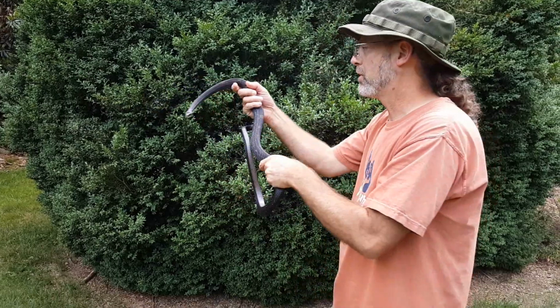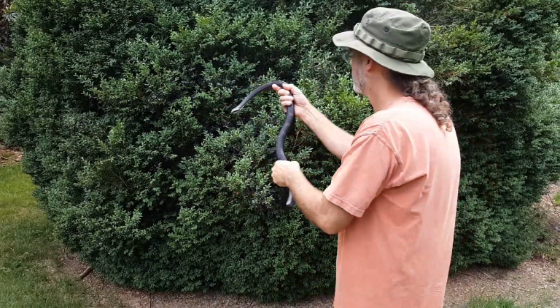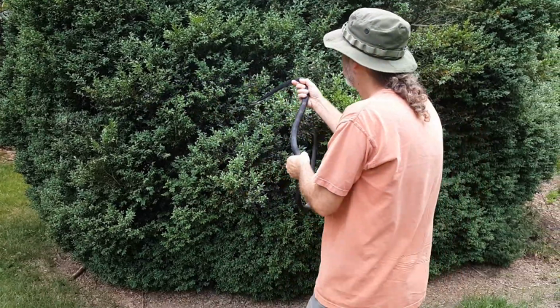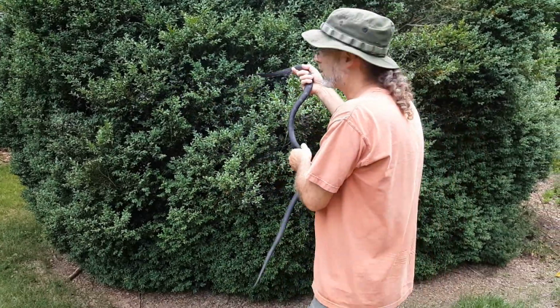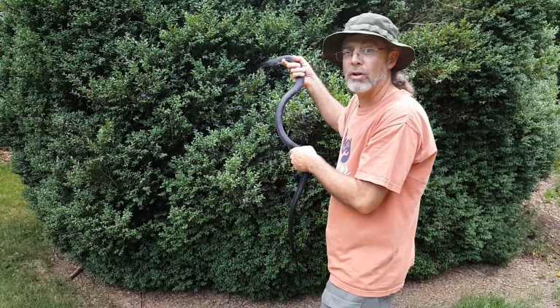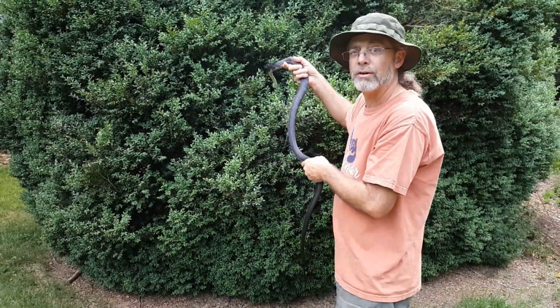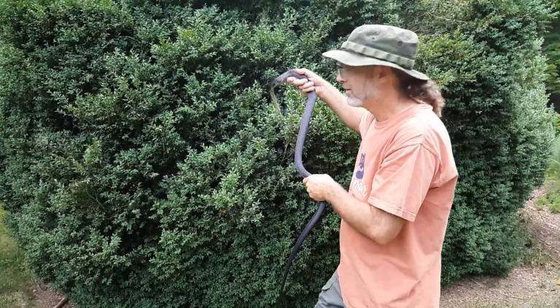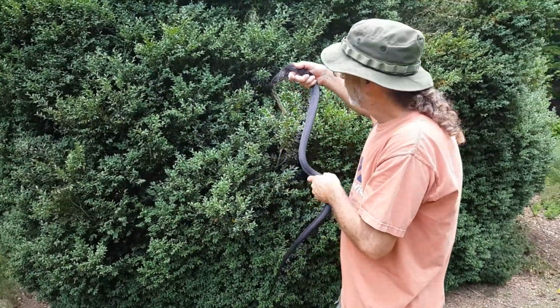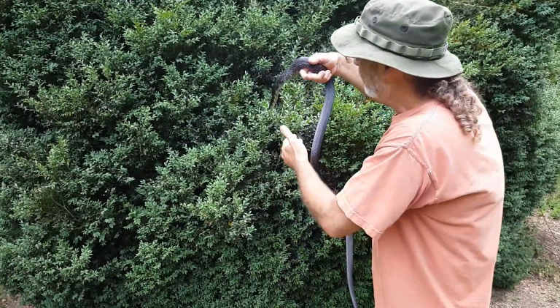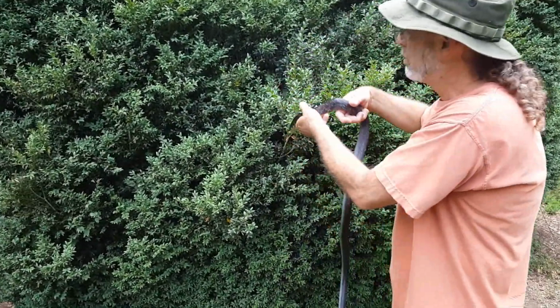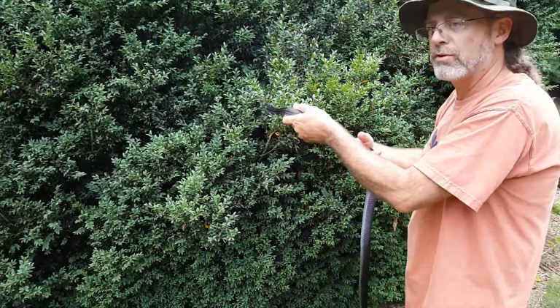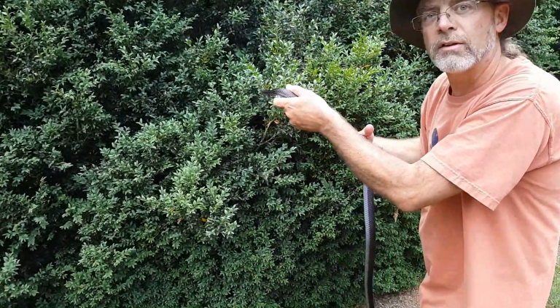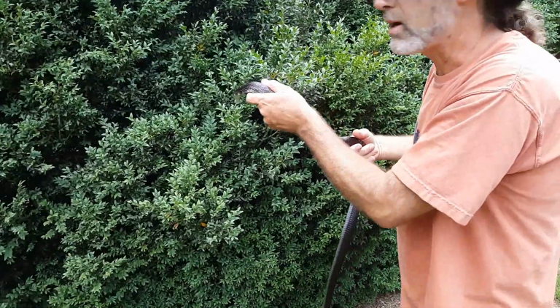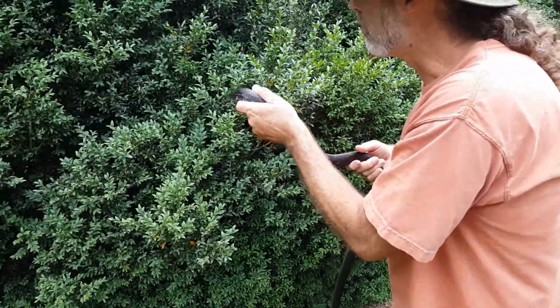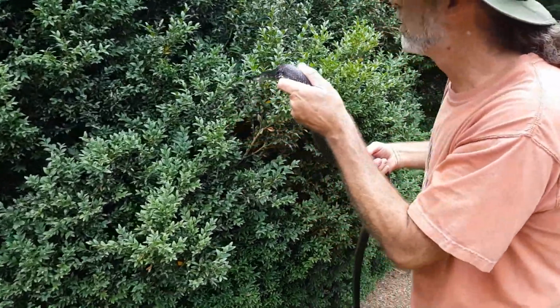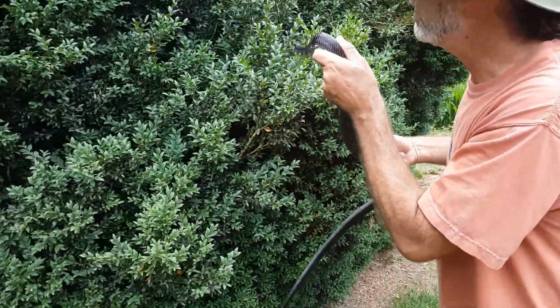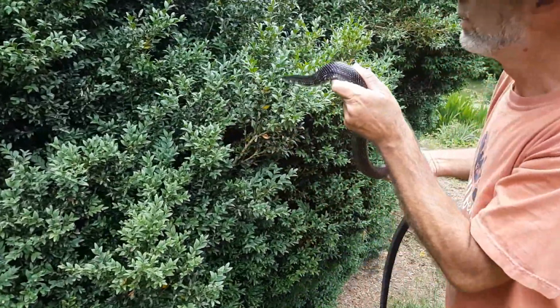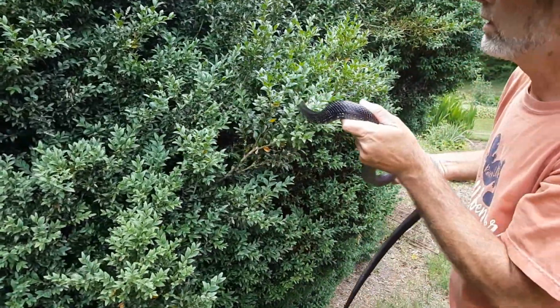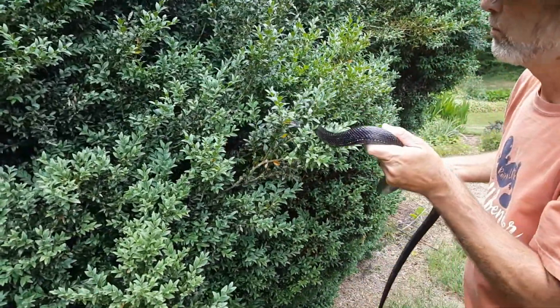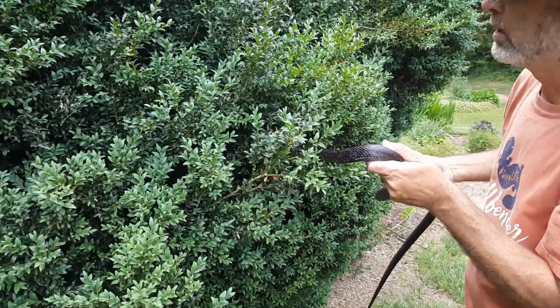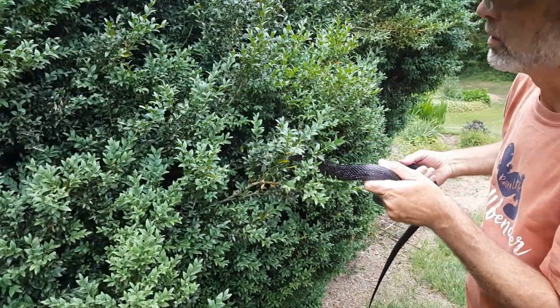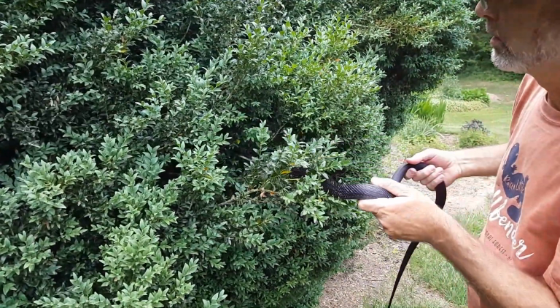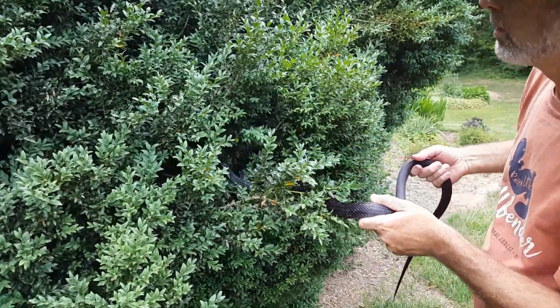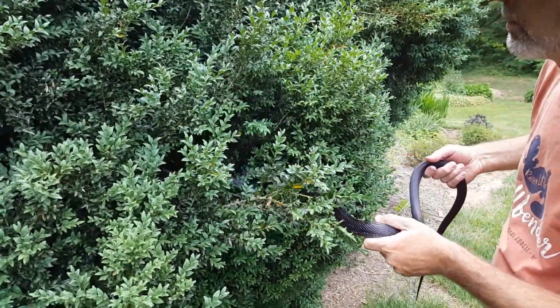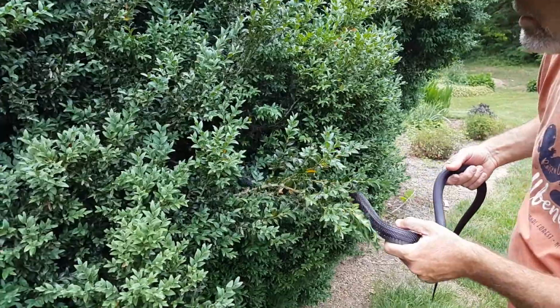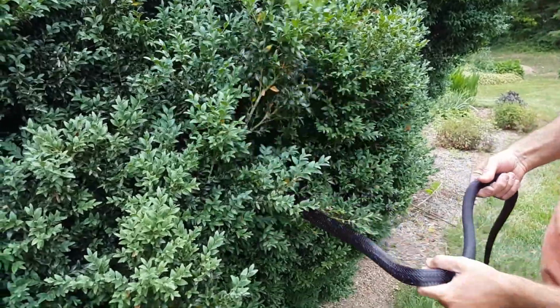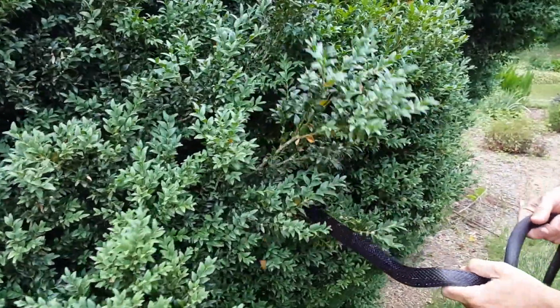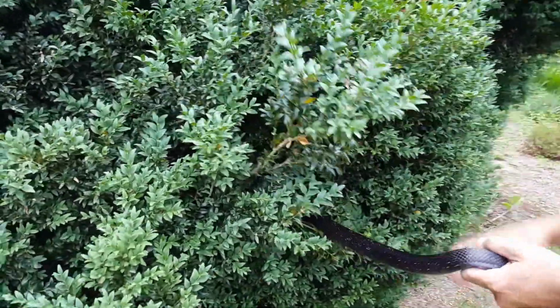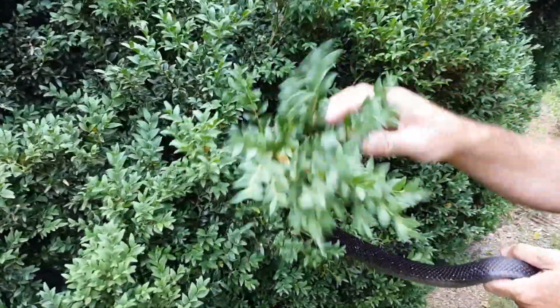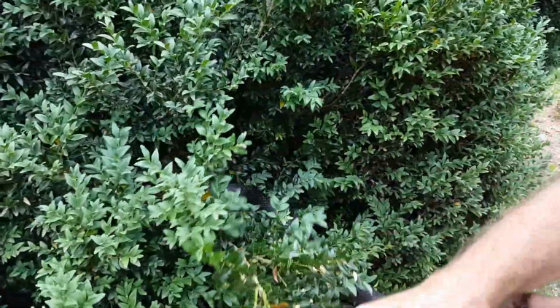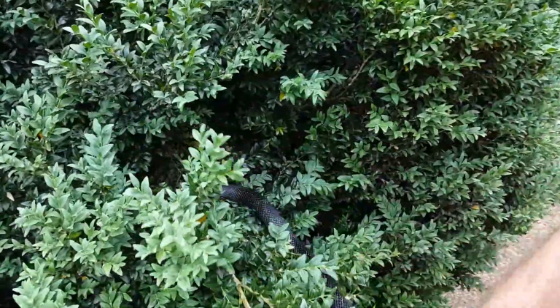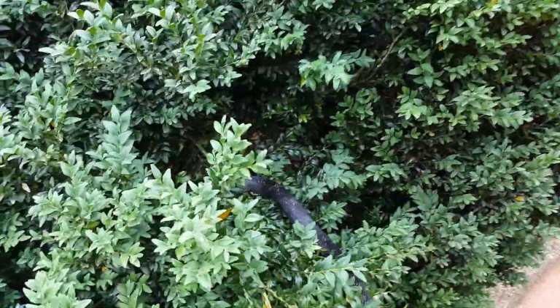Look at that — never even tried to bite, super friendly little snake. They're excellent climbers, so I'm just going to let him take himself up into this bush and see what happens. There he goes.